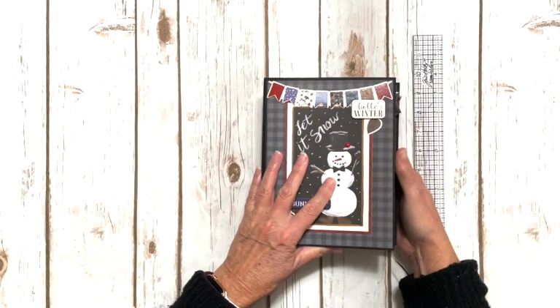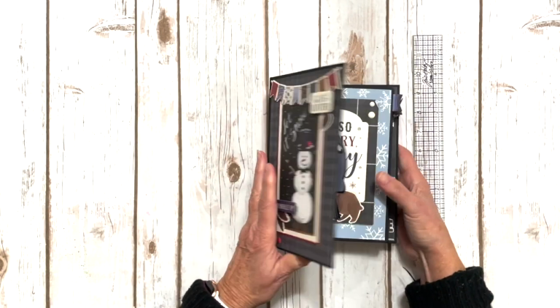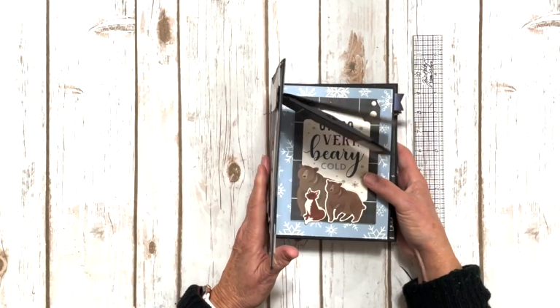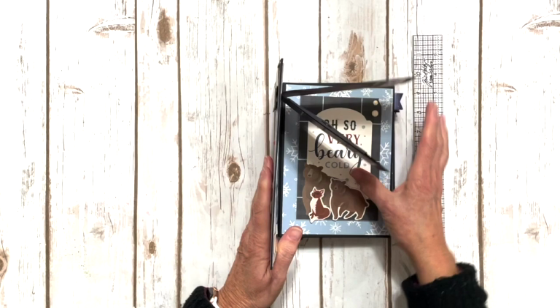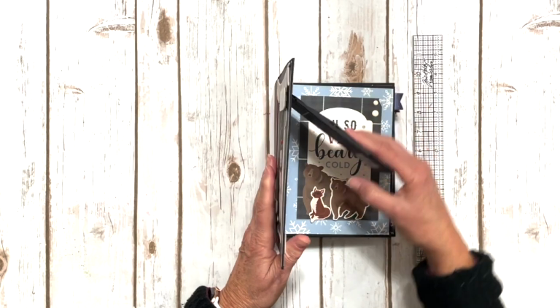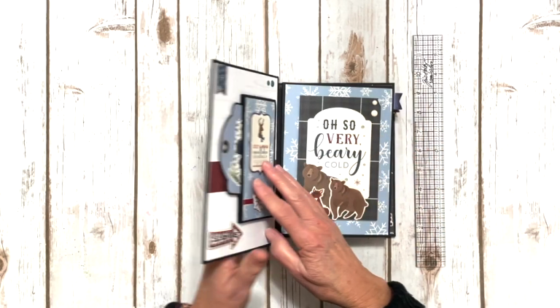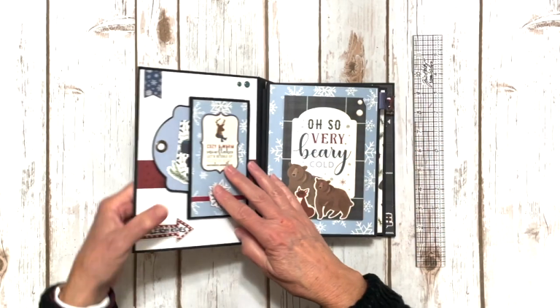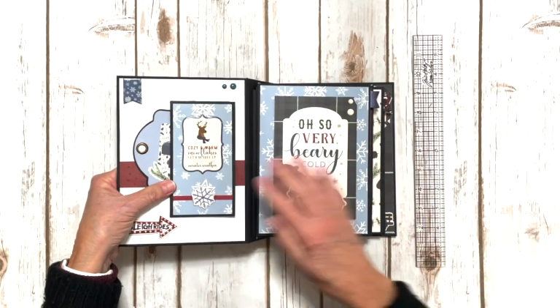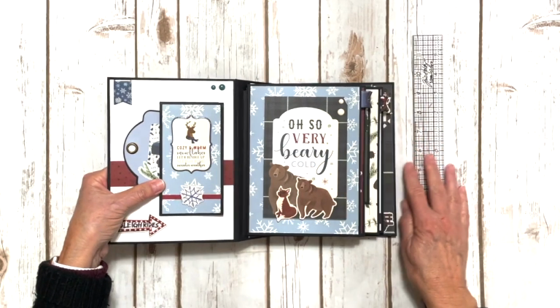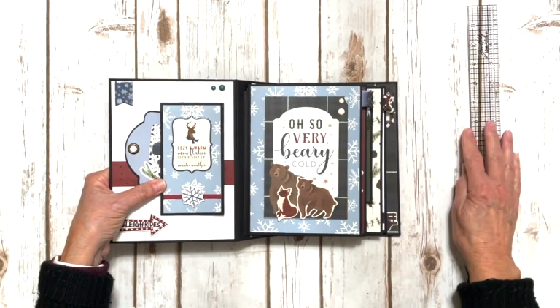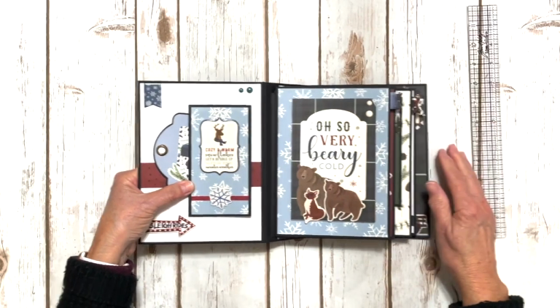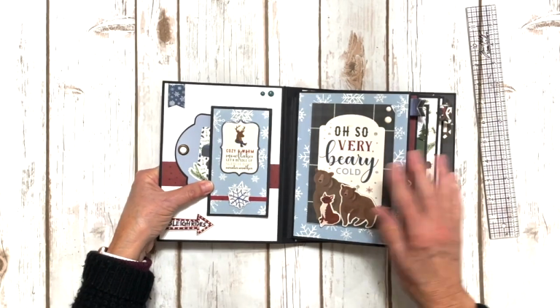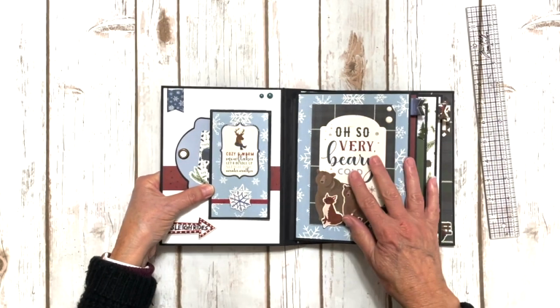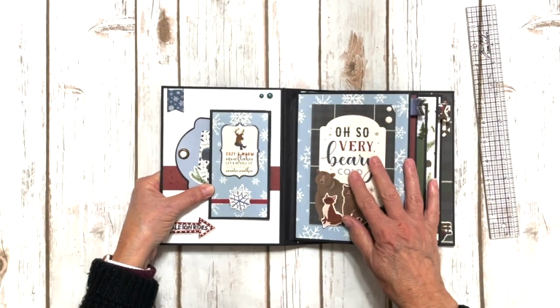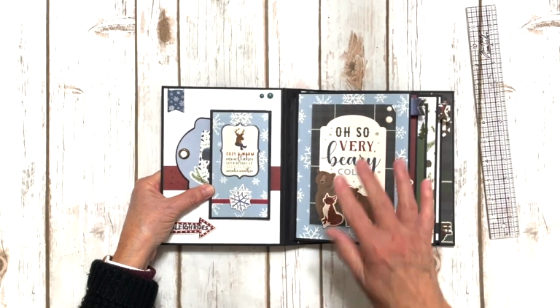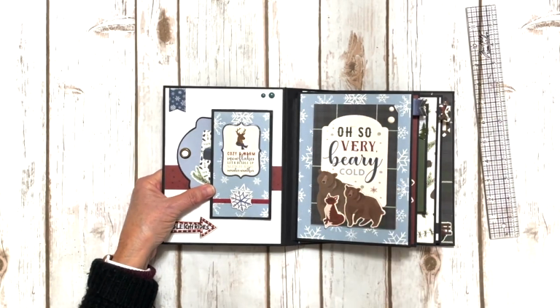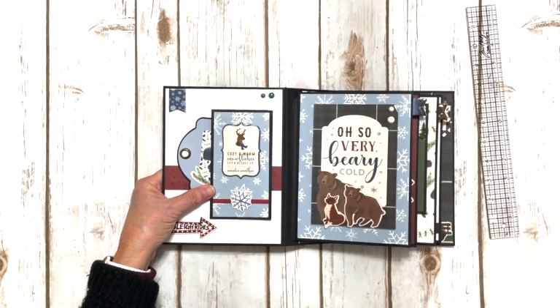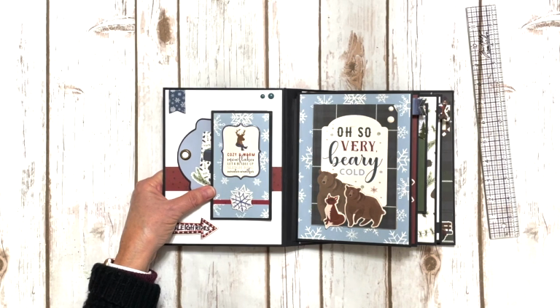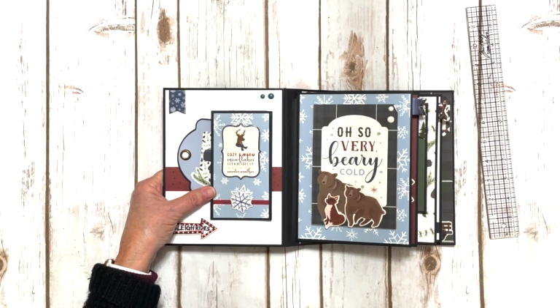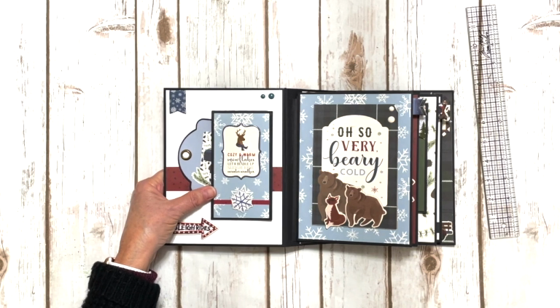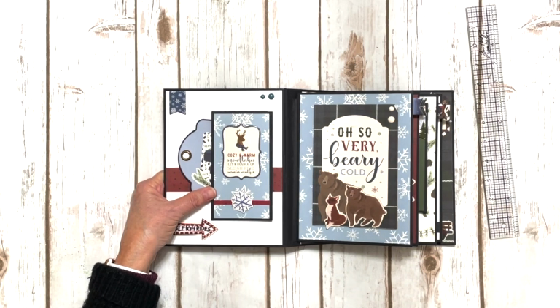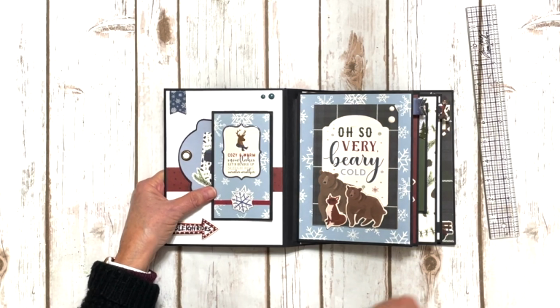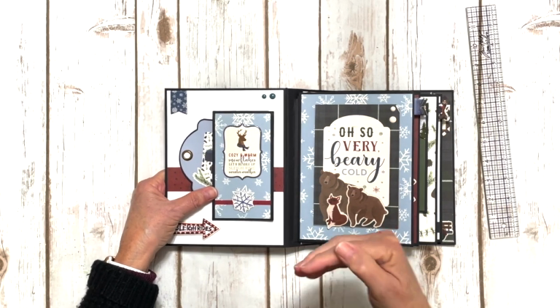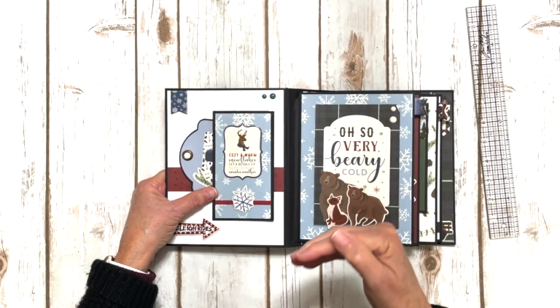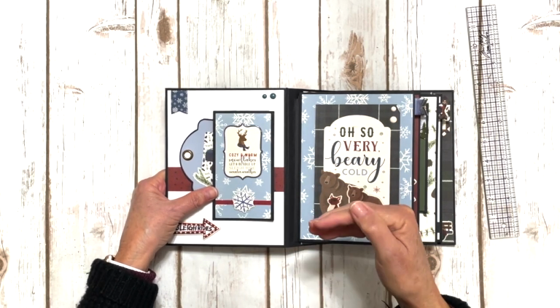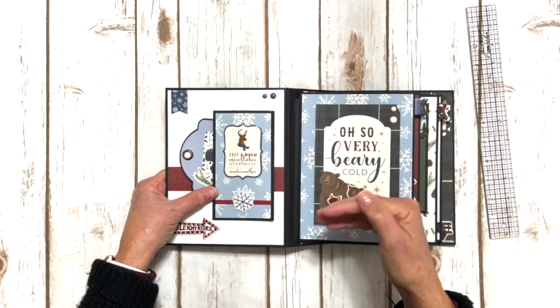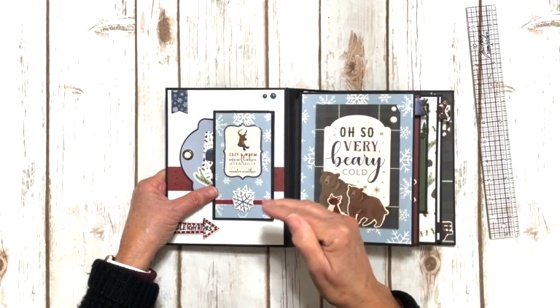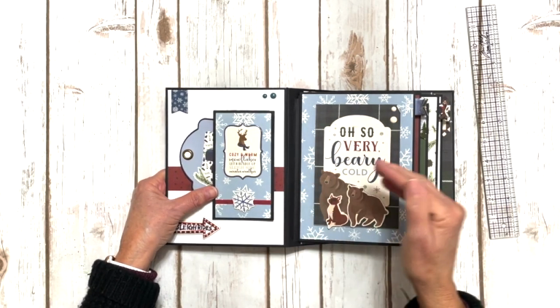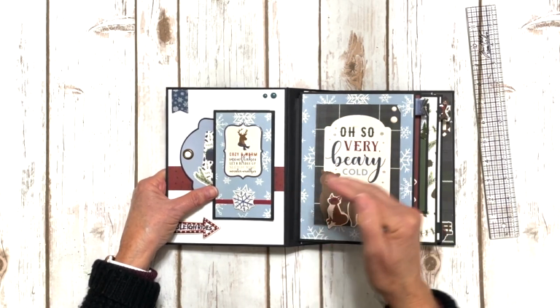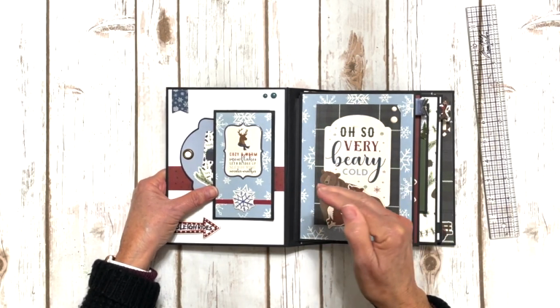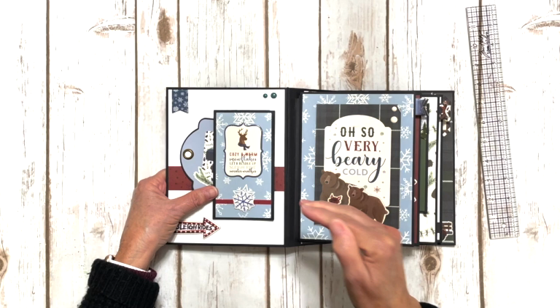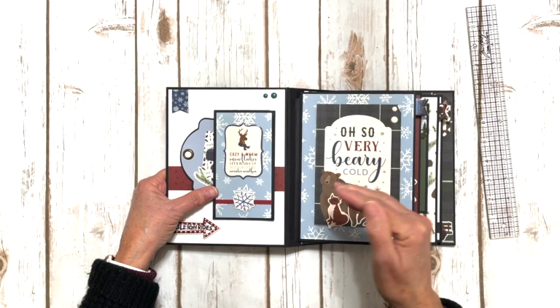It's a pre-made album — a Graphic 45 rectangle pocketed tag — and it will be in the black. However, when I do teach the class, I'm going to be showing you the ivory version just because it's easier to see on video.